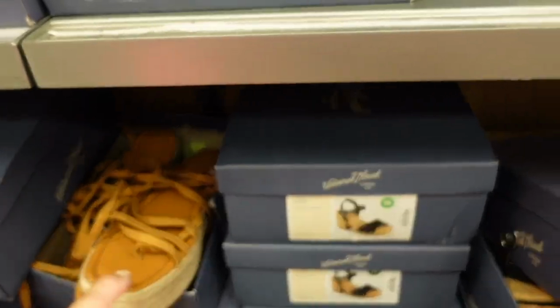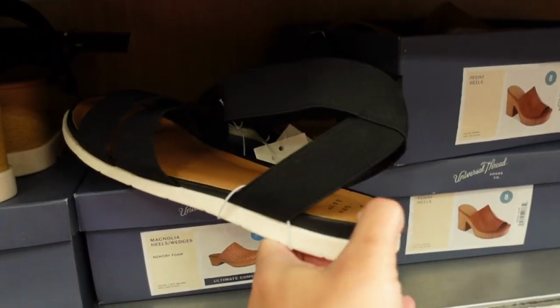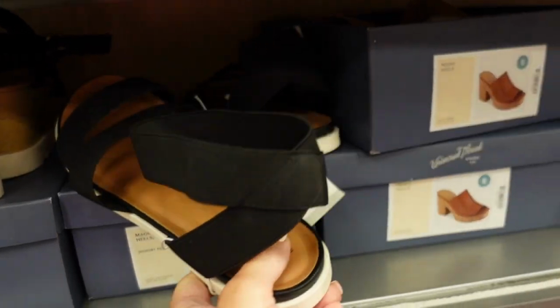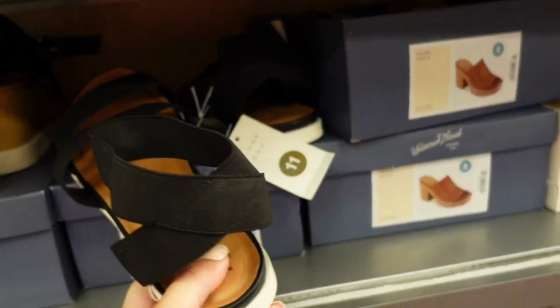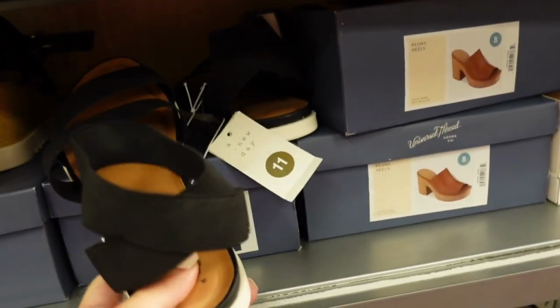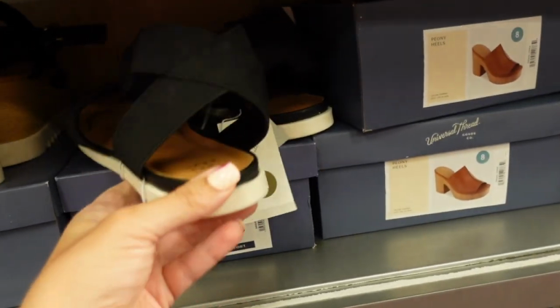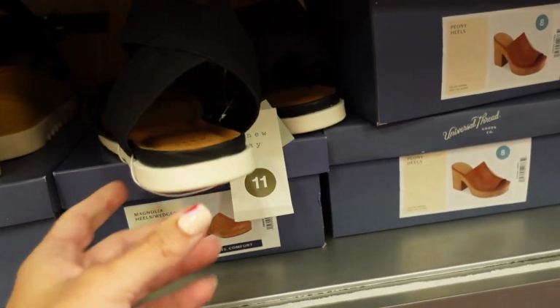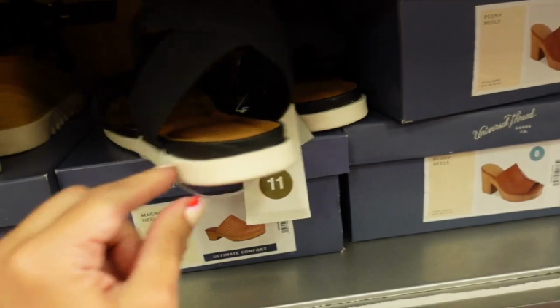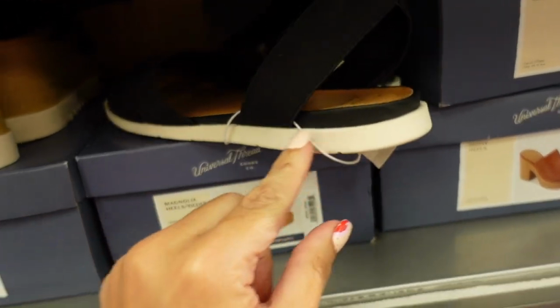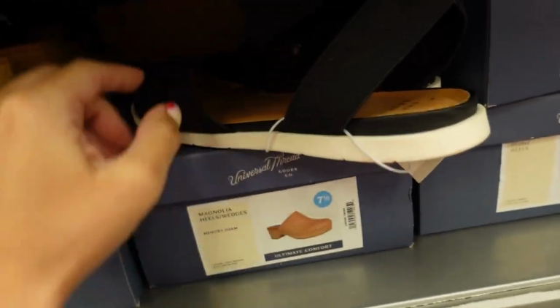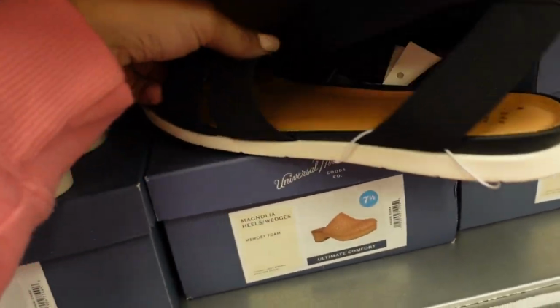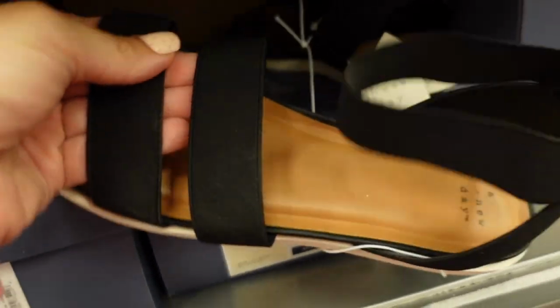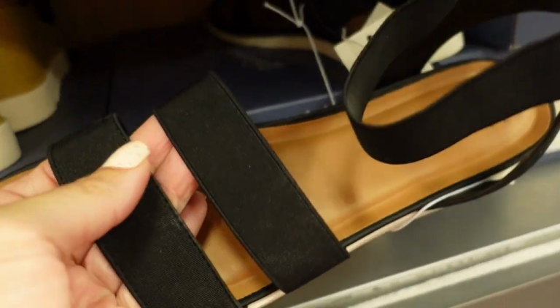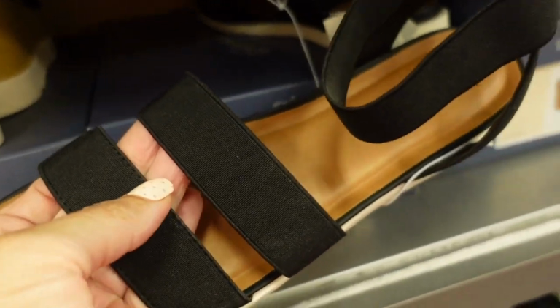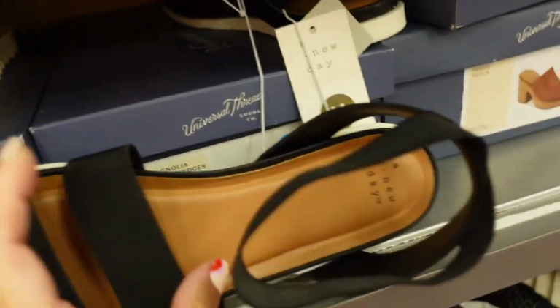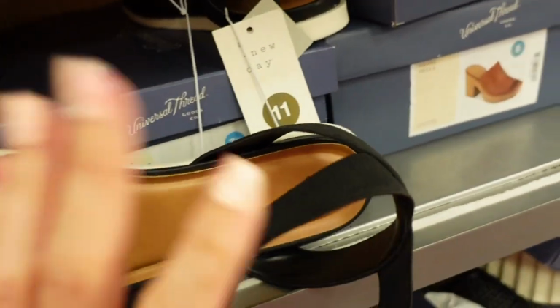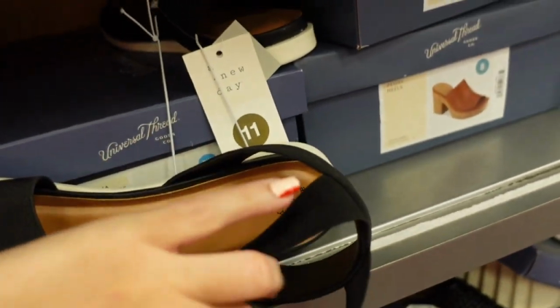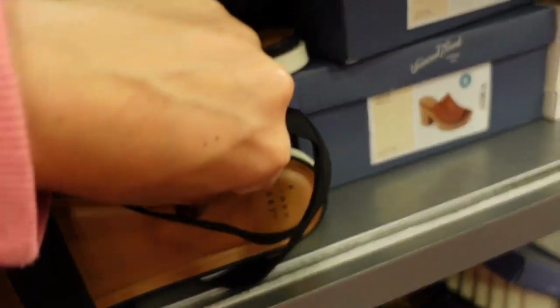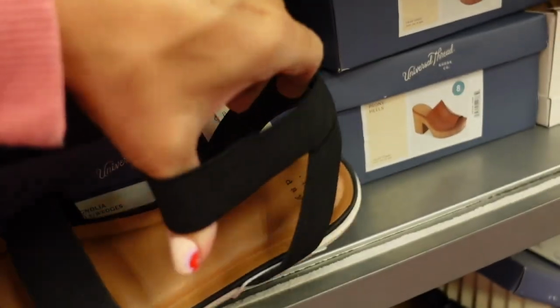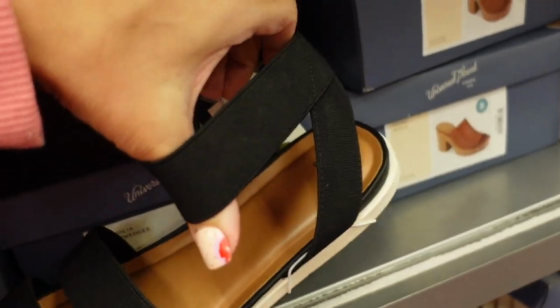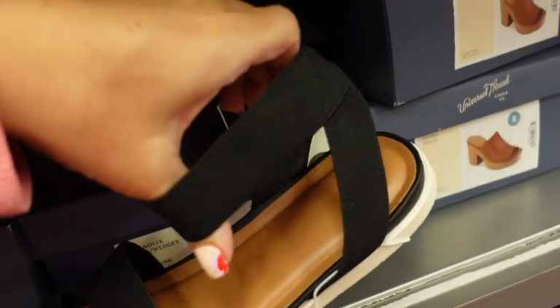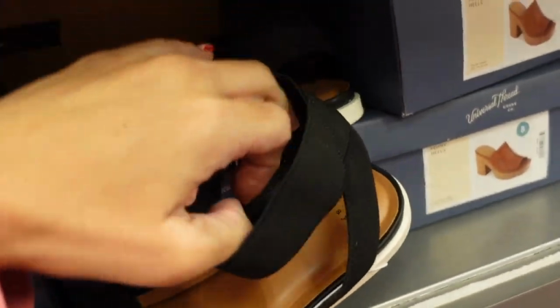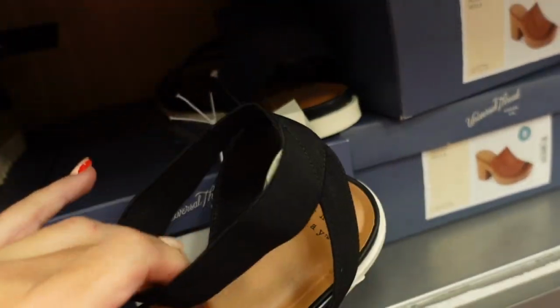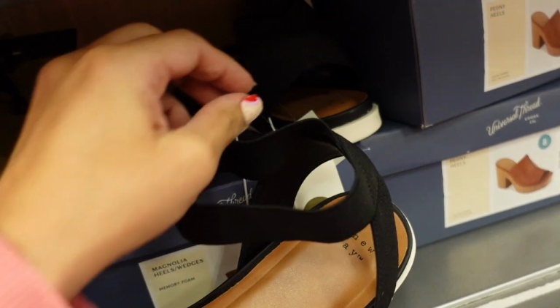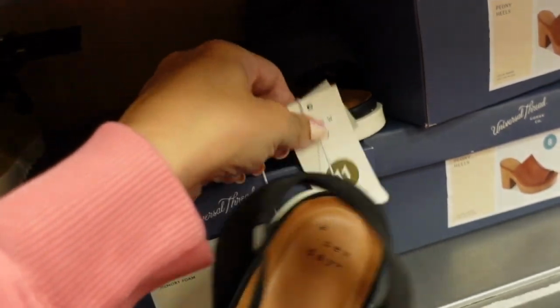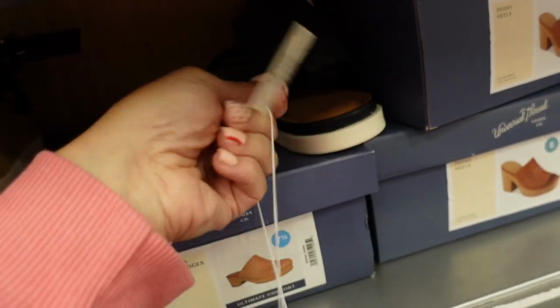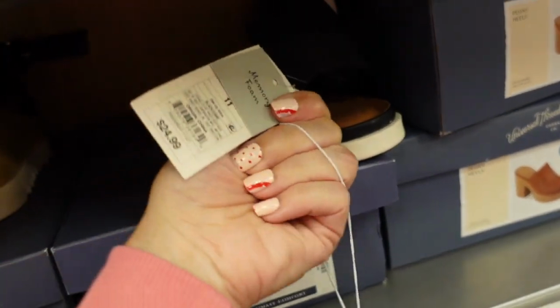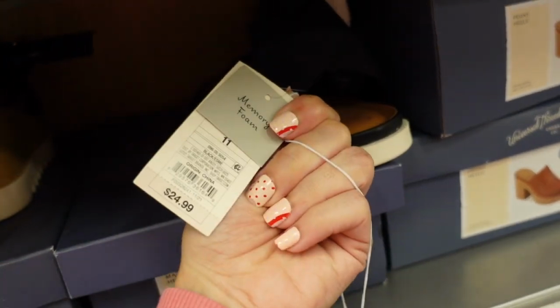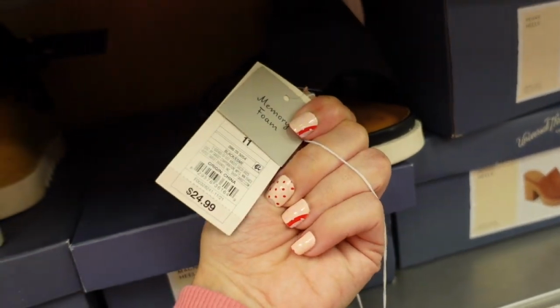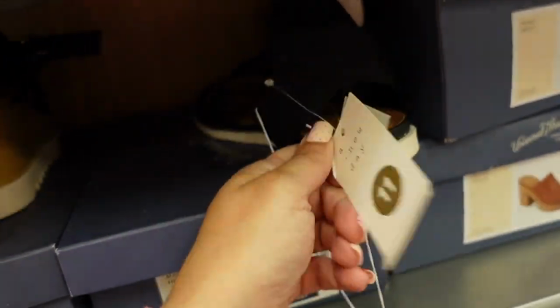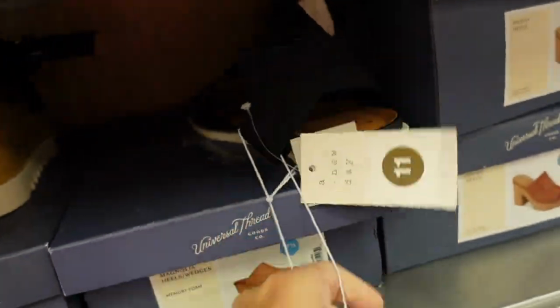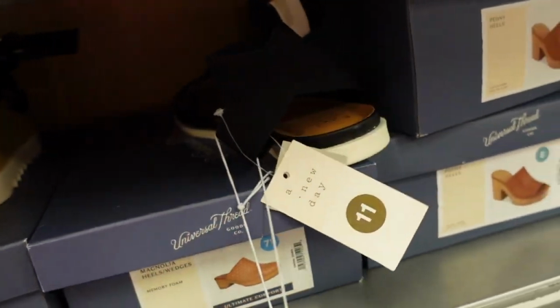New flat sandal from A New Day. This has a white bottom, a canvas crisscross strap, and elastic that goes around the ankle. They're $24.99.